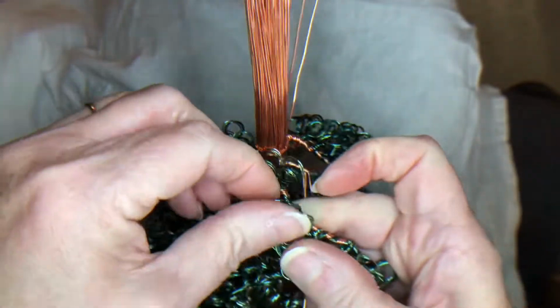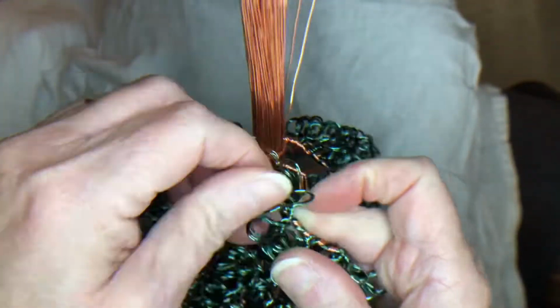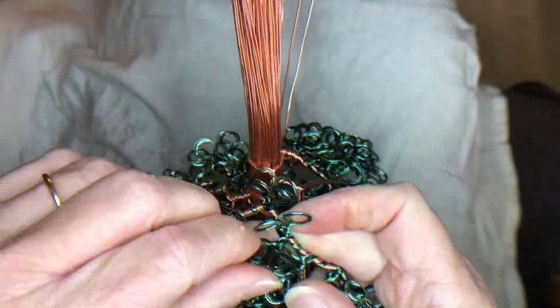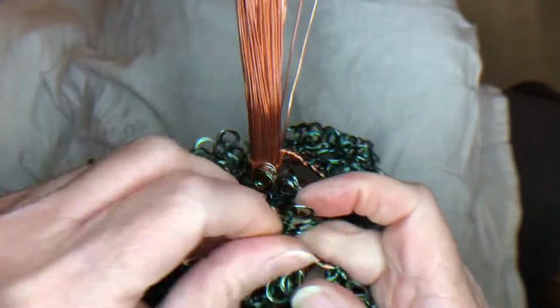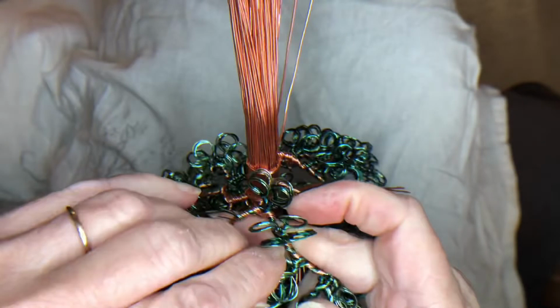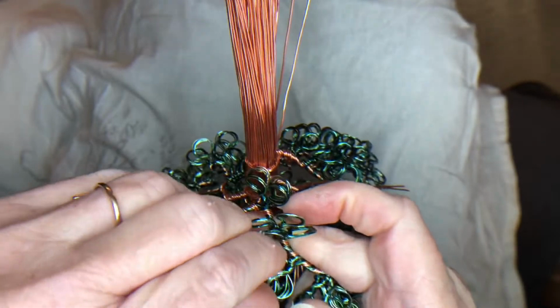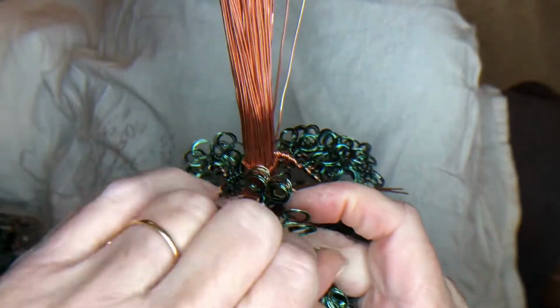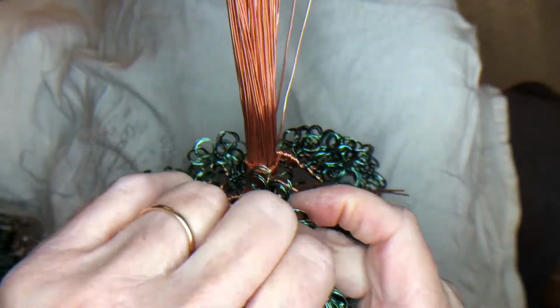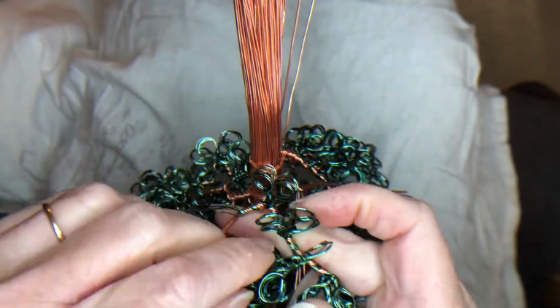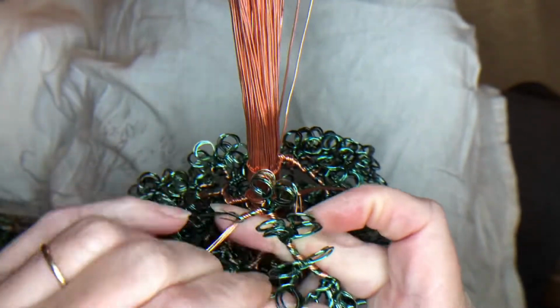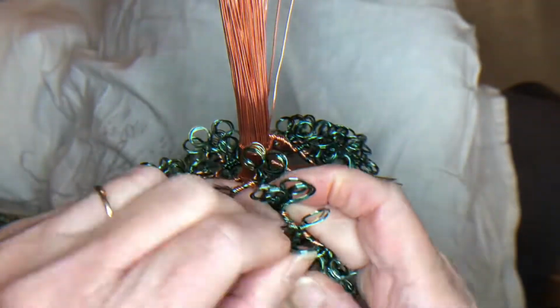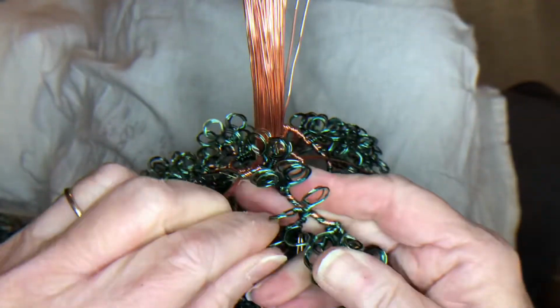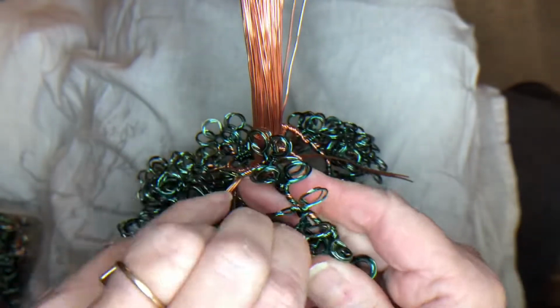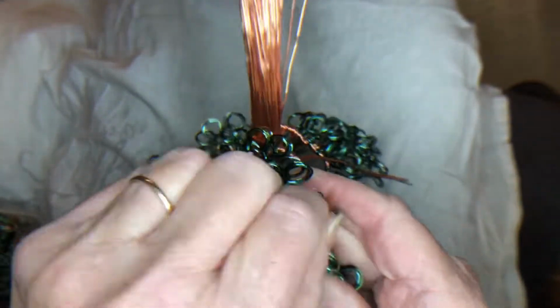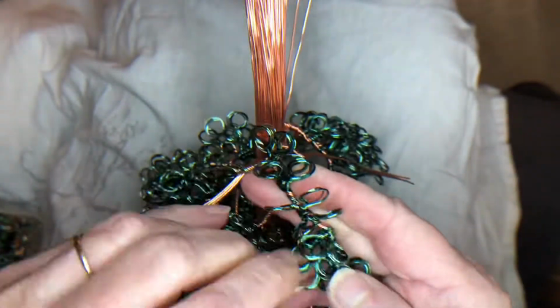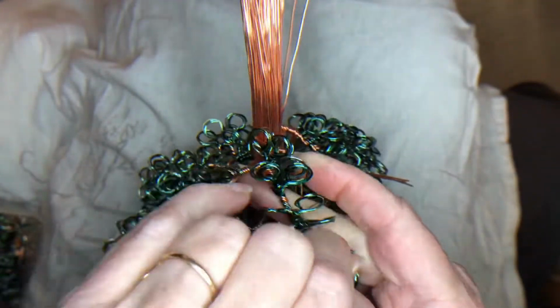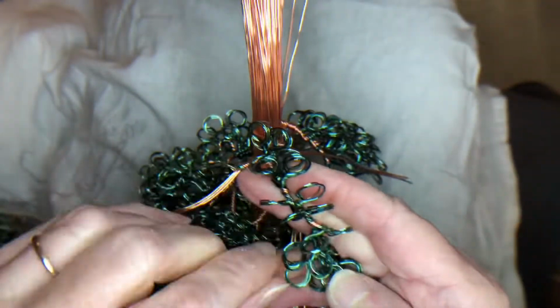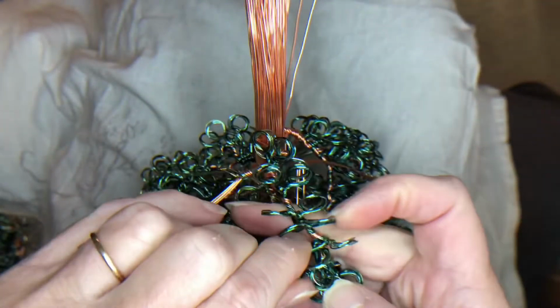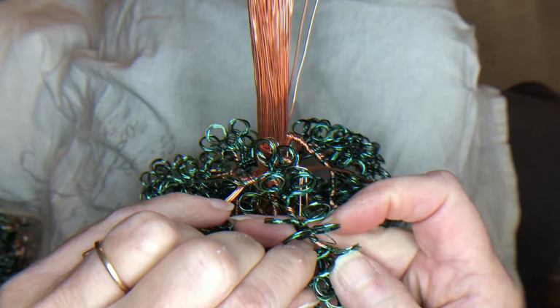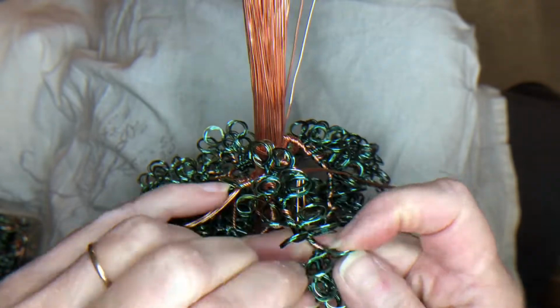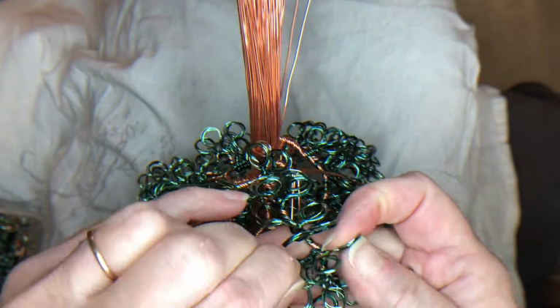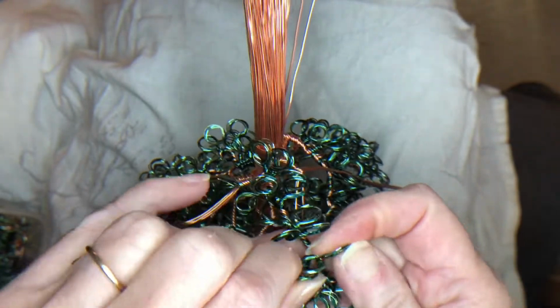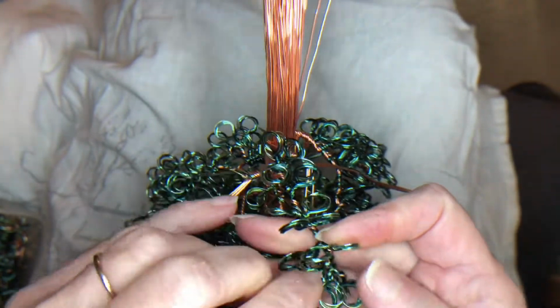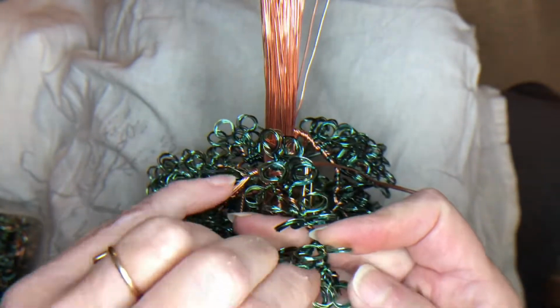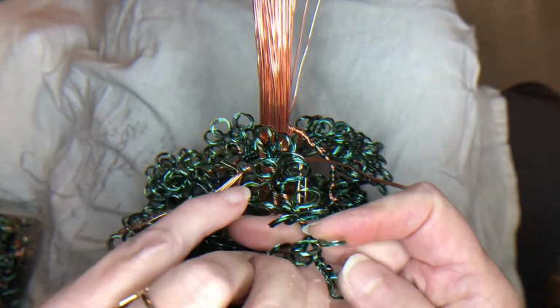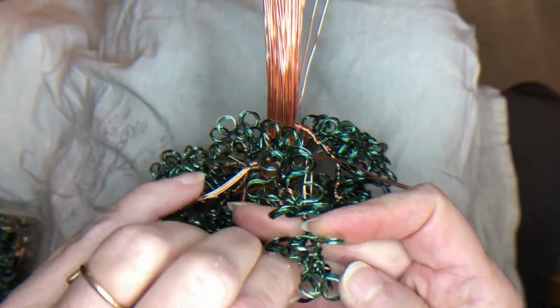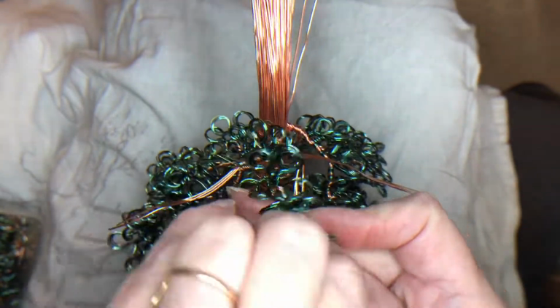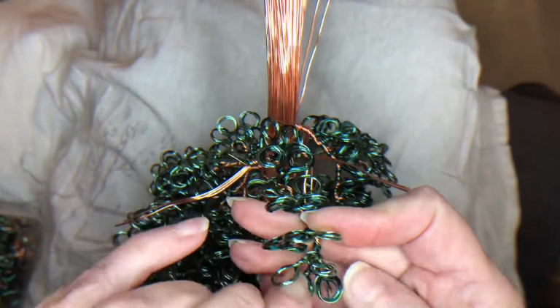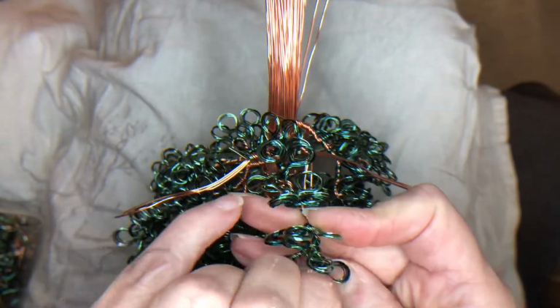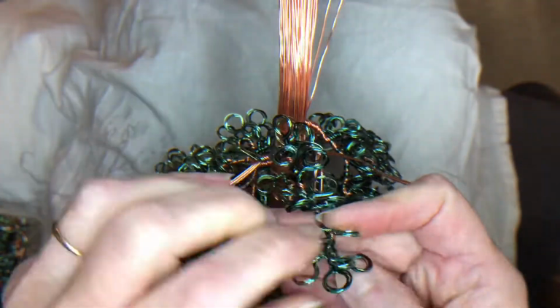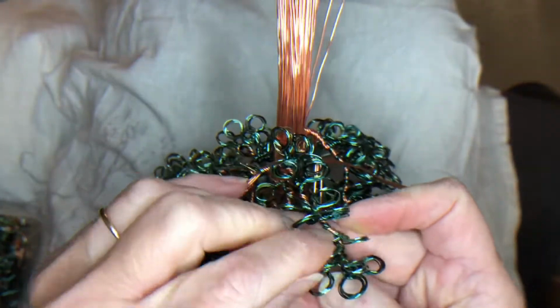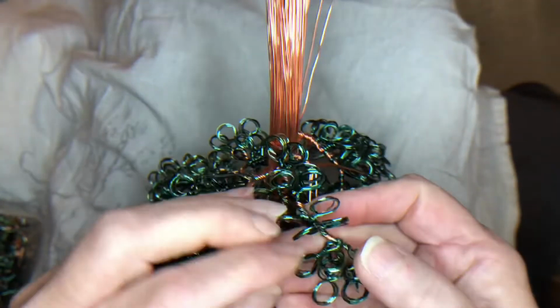That's done. Now I'm going back up to the top of the loops and what I'm doing here is working the loops so that they're standing up on top of the branch.